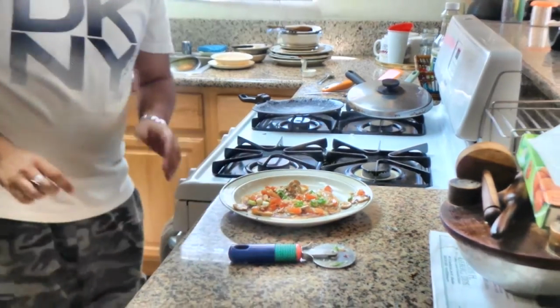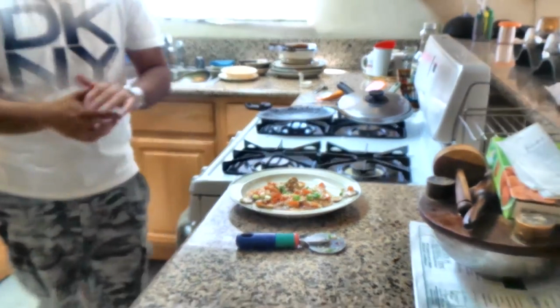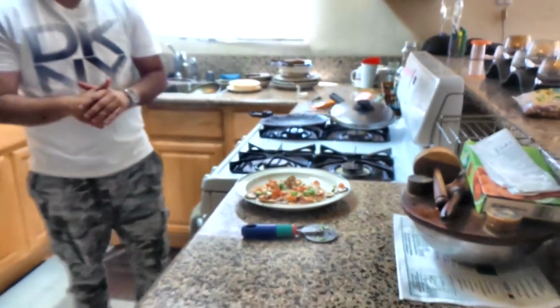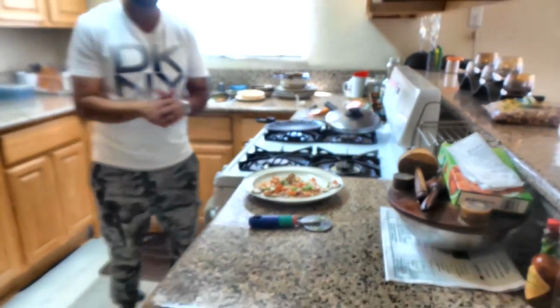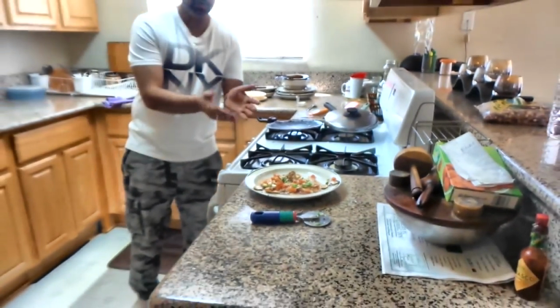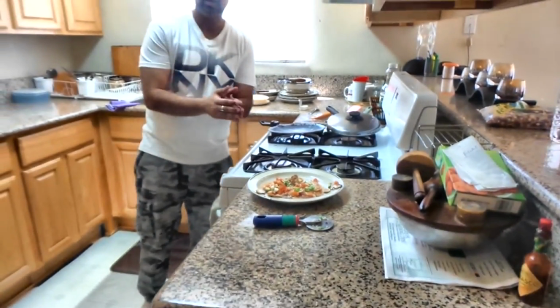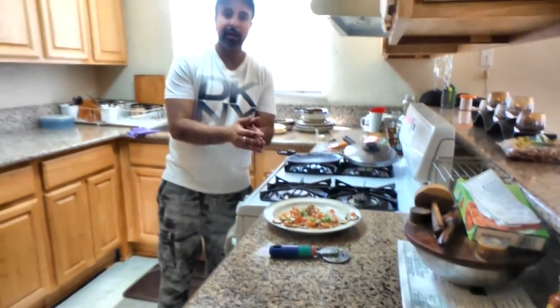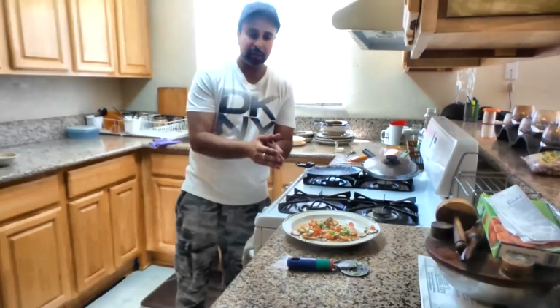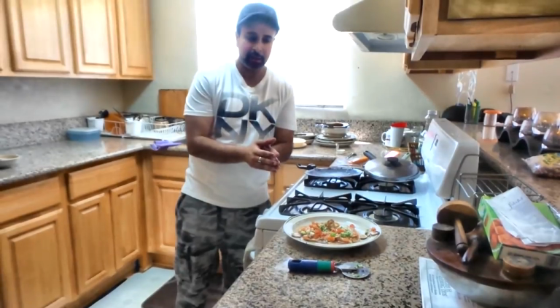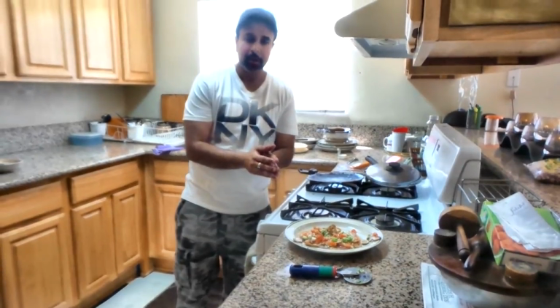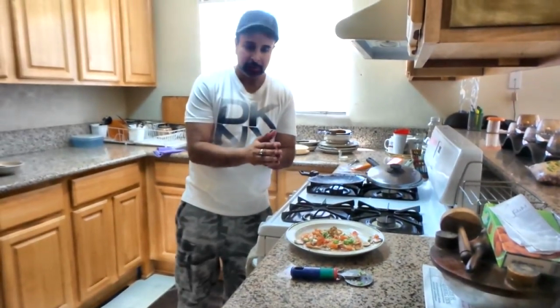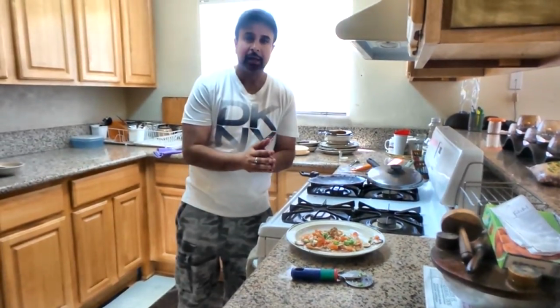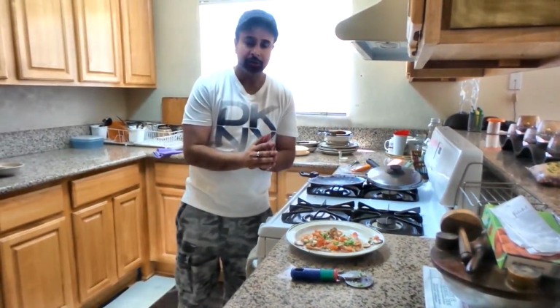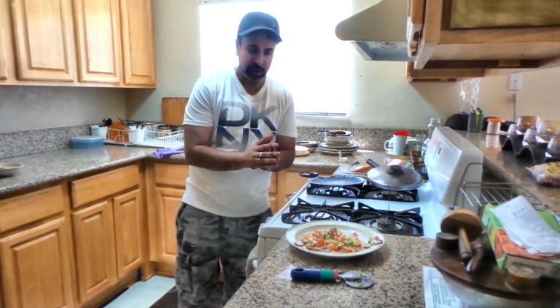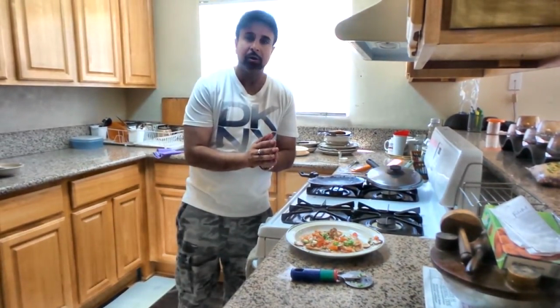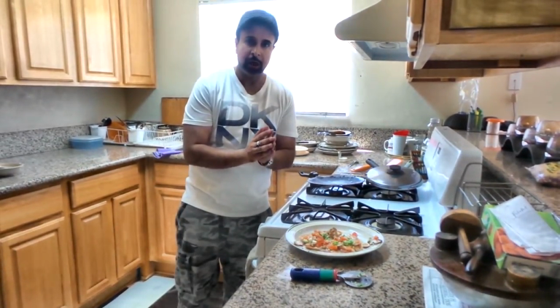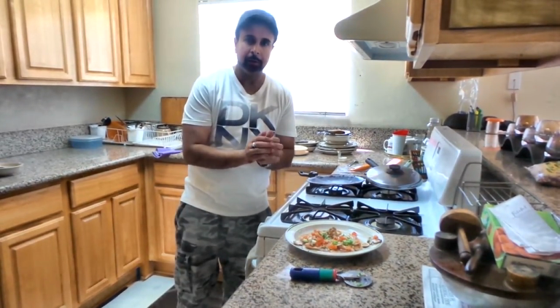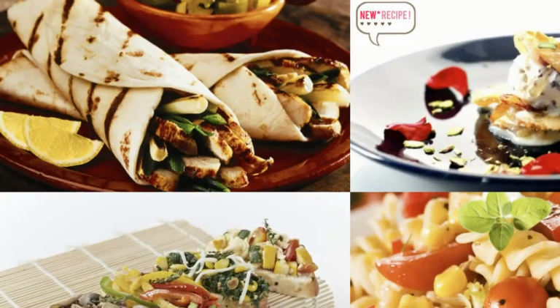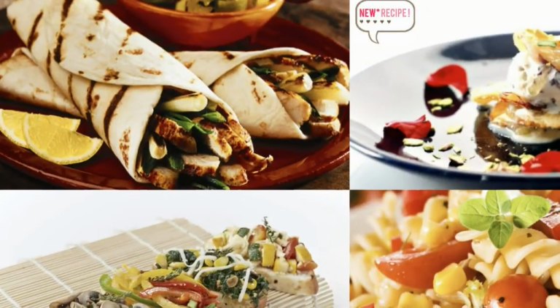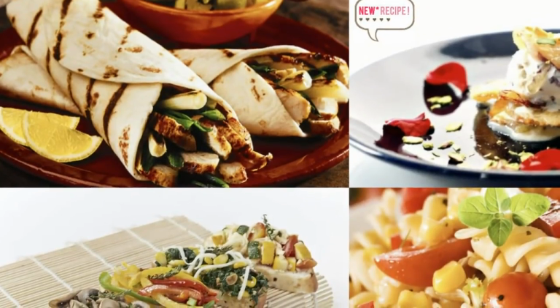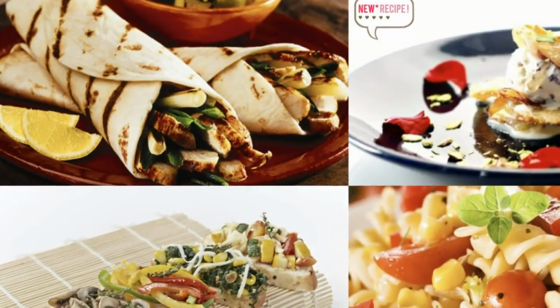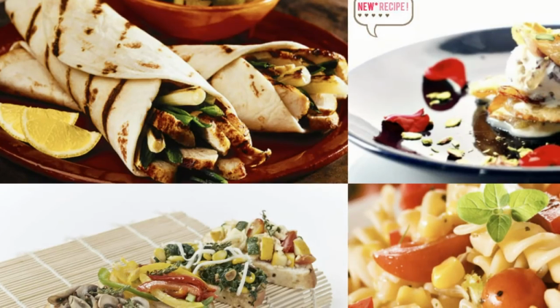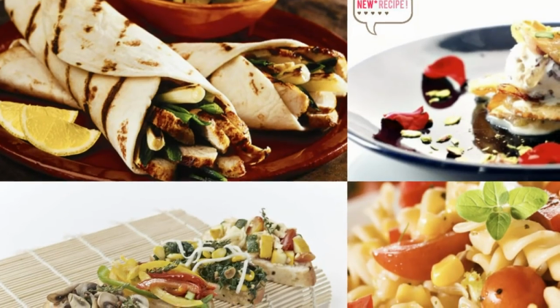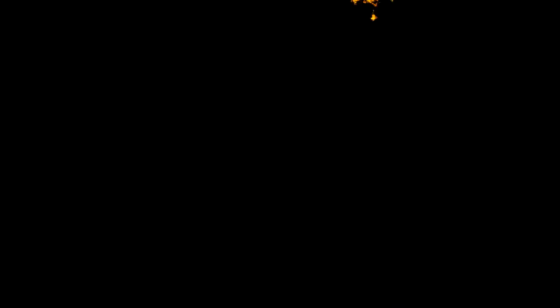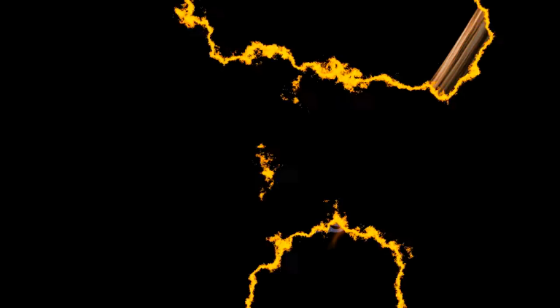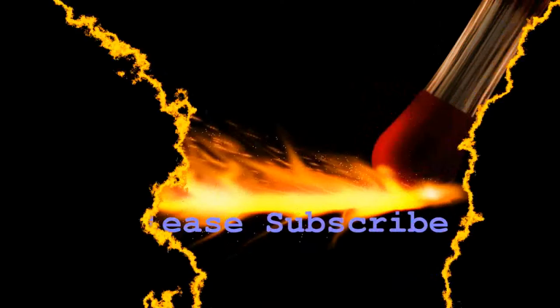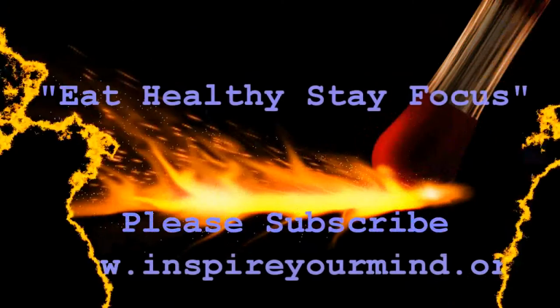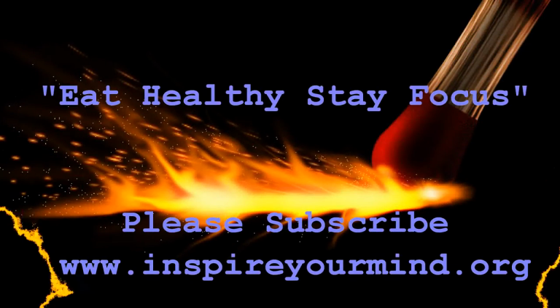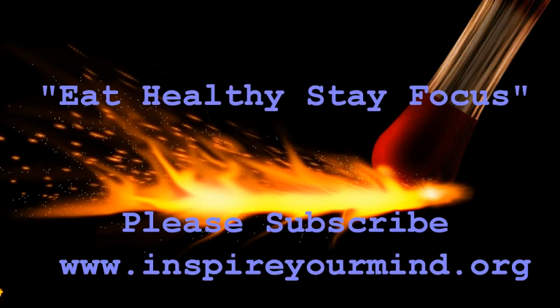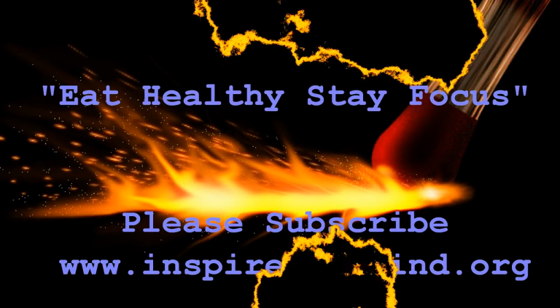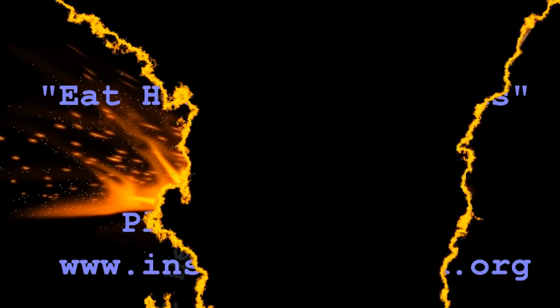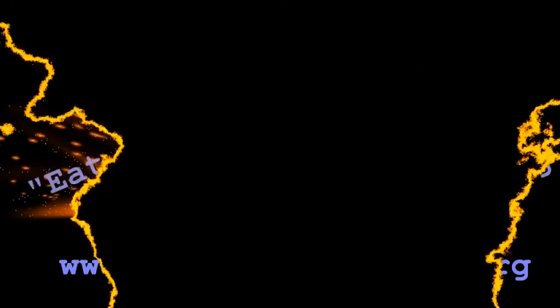Thank you for watching. Green onion pancakes — thank you, all of you. Thank you.